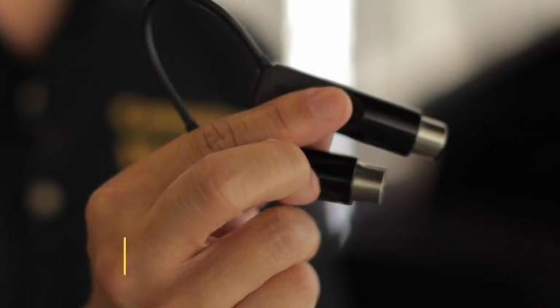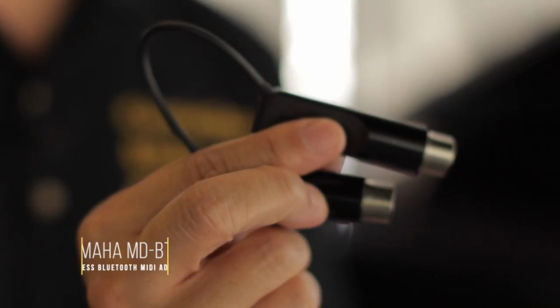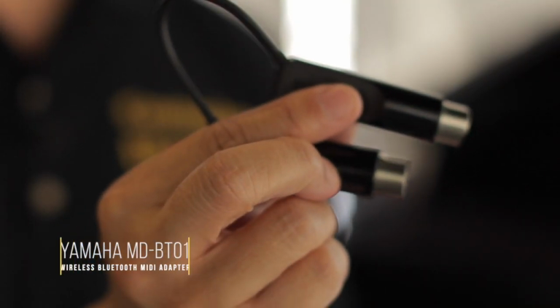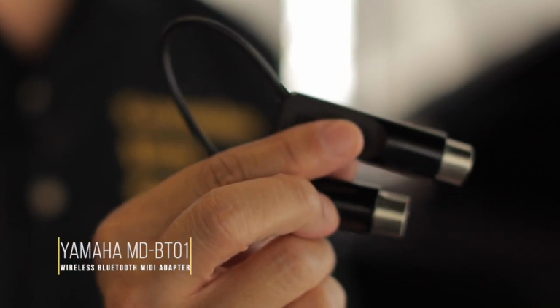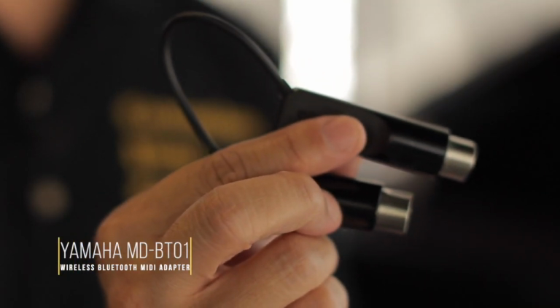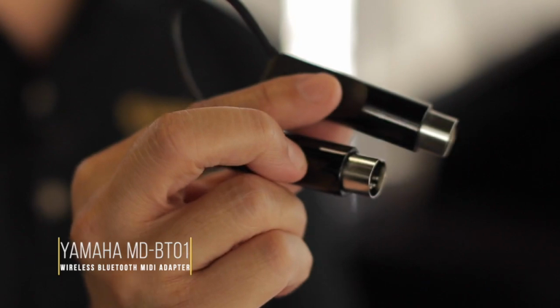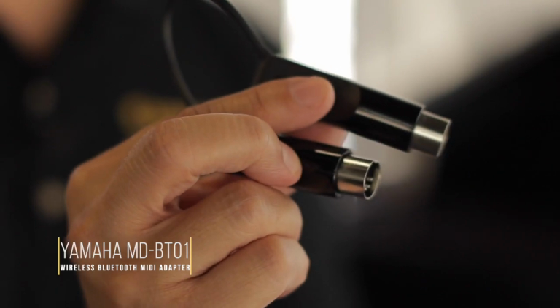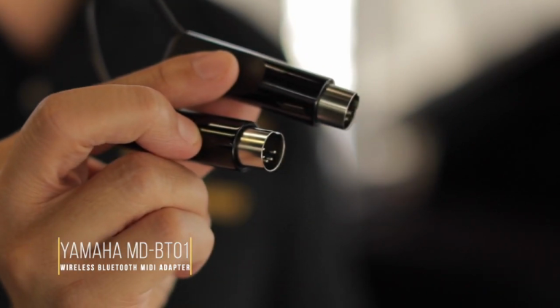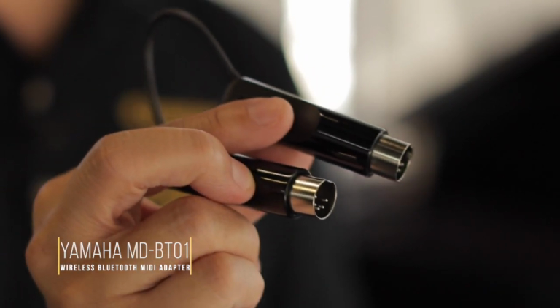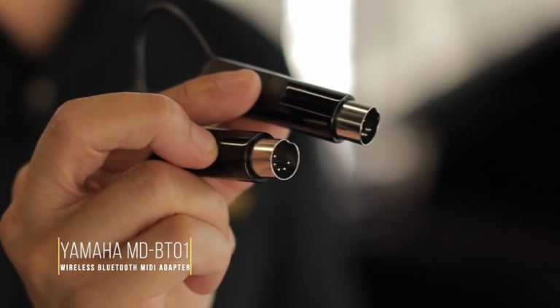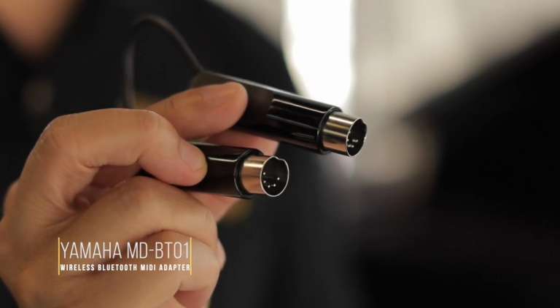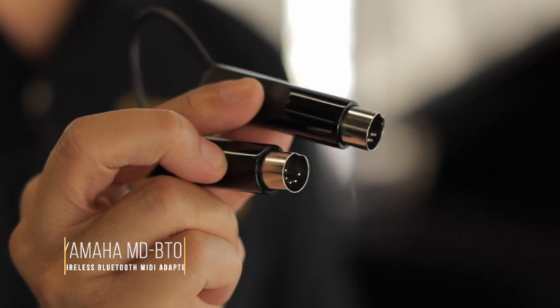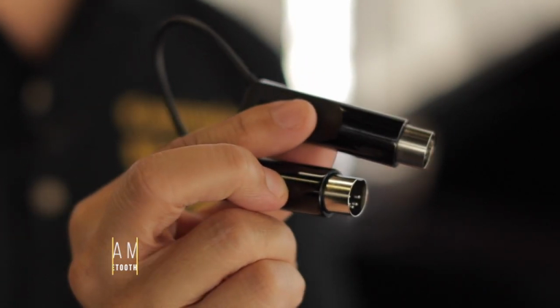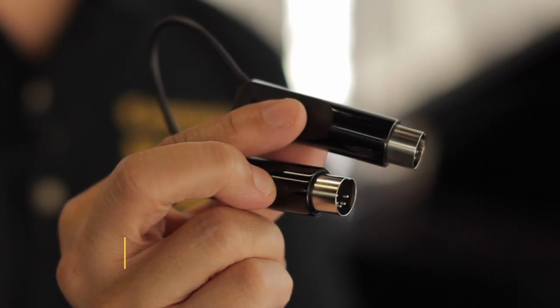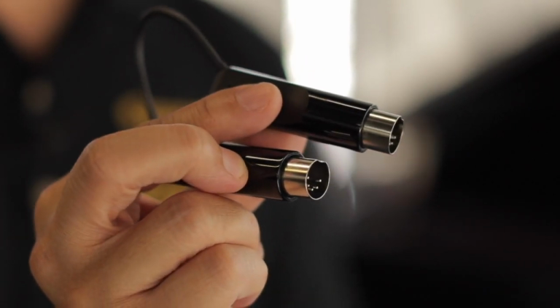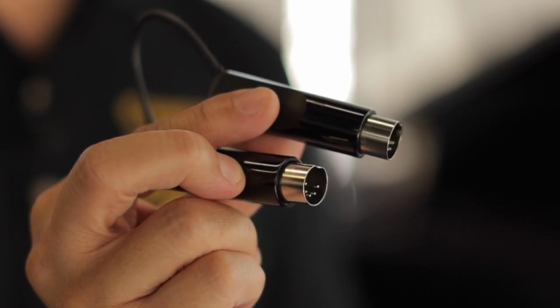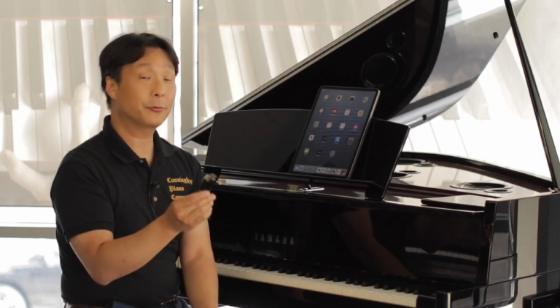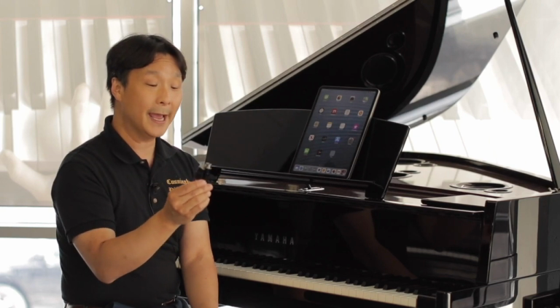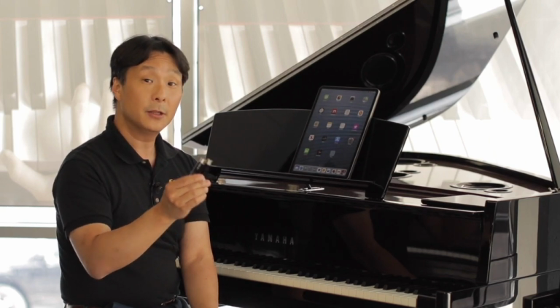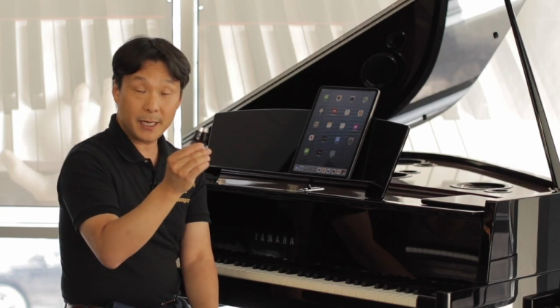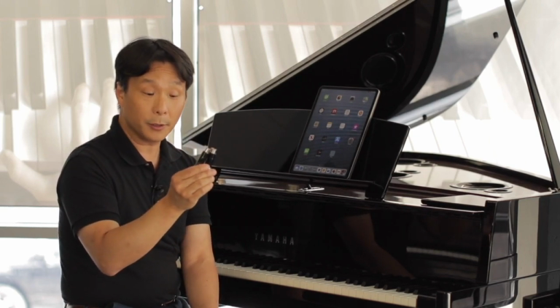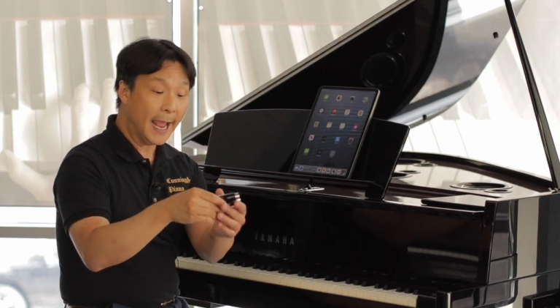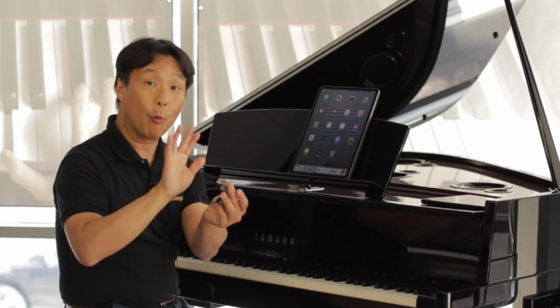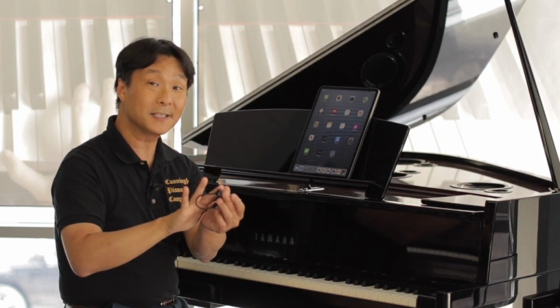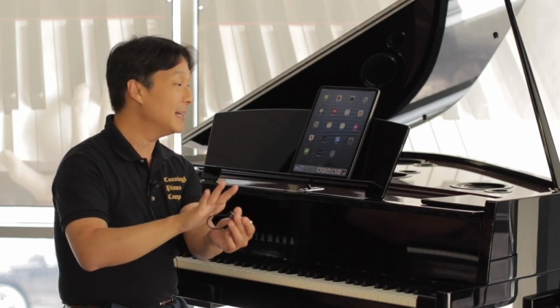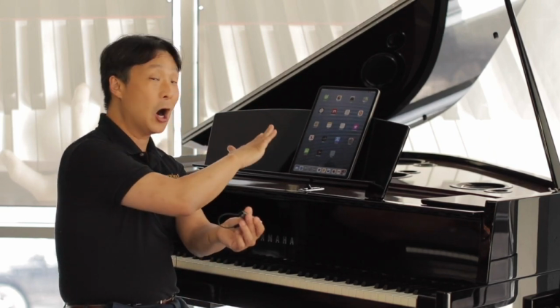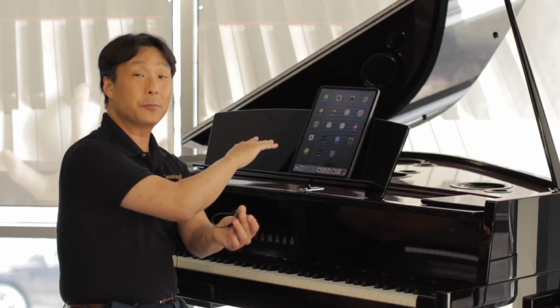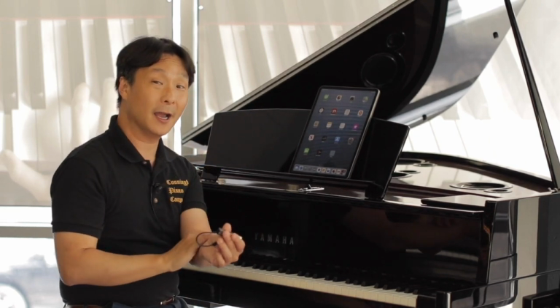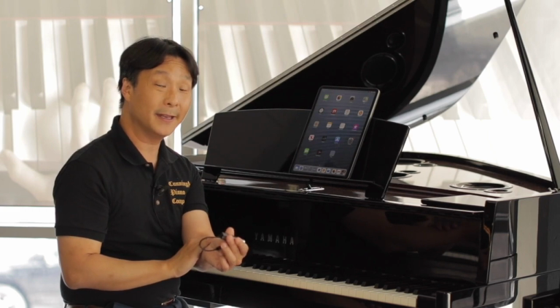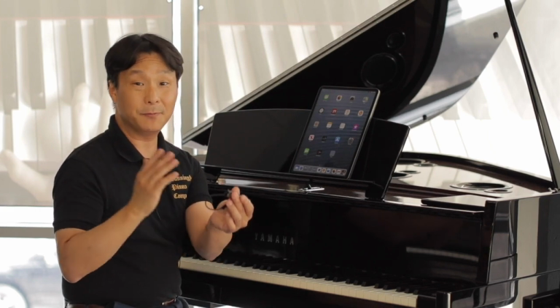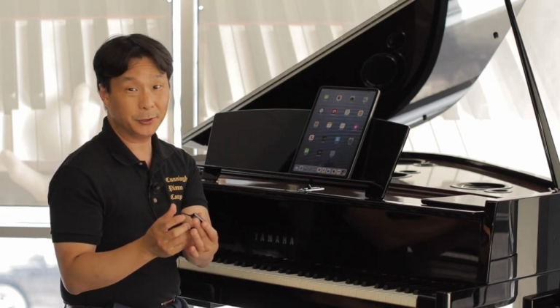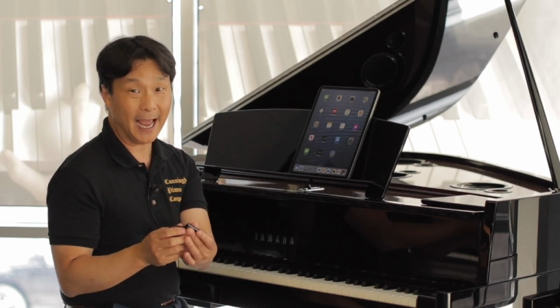But it's all digital sound, and of course being digital means I can use this piano to connect to a computer or a tablet like the iPad over here. This is Yamaha's MDBT-01 Bluetooth MIDI adapter. This is going to connect into my Yamaha N3X through the MIDI ports and then wirelessly talk to my iPad and the music notation app.